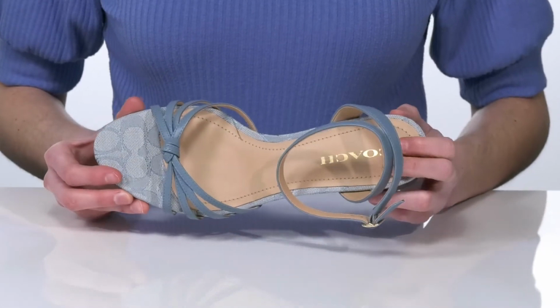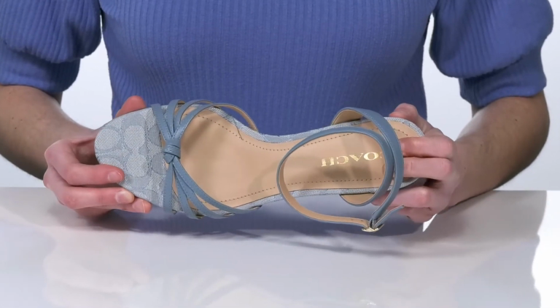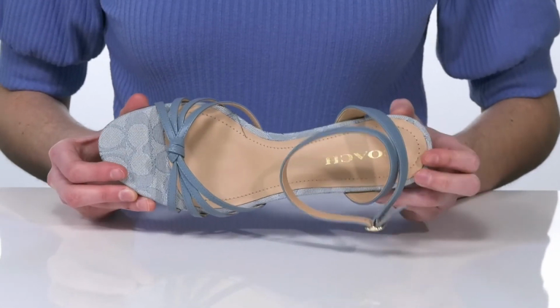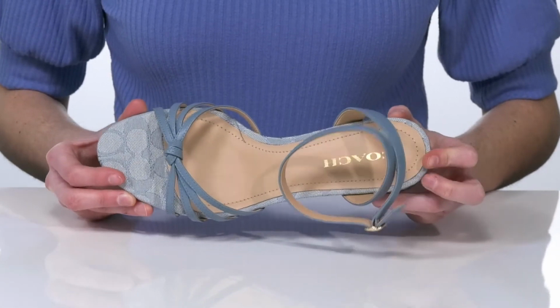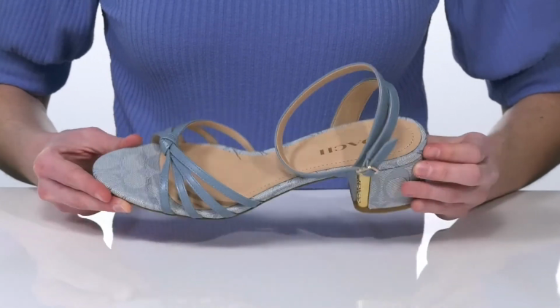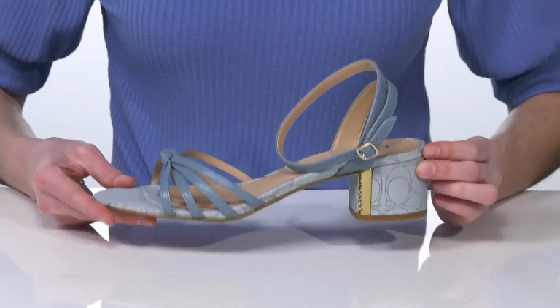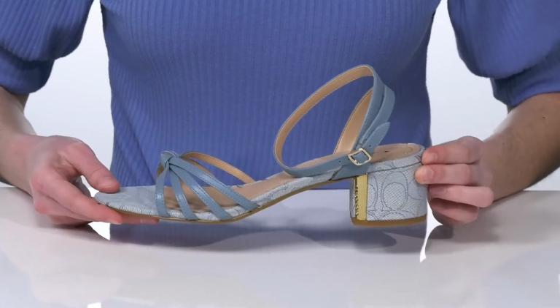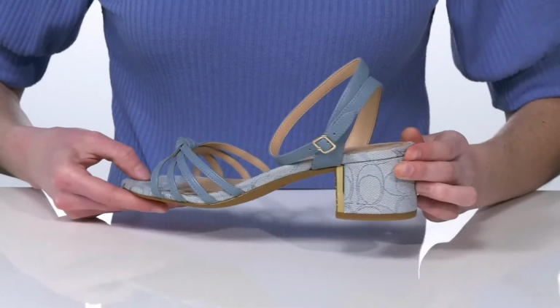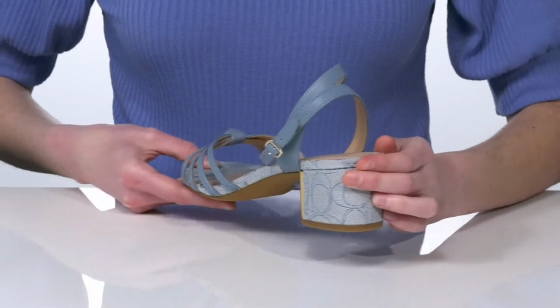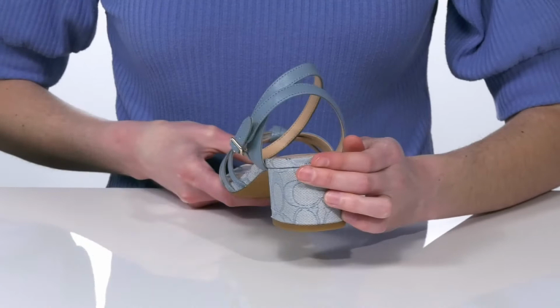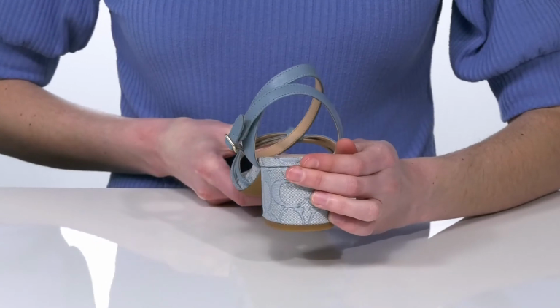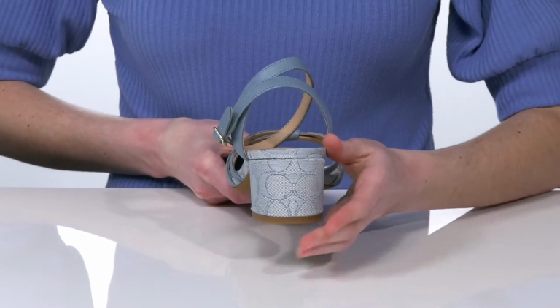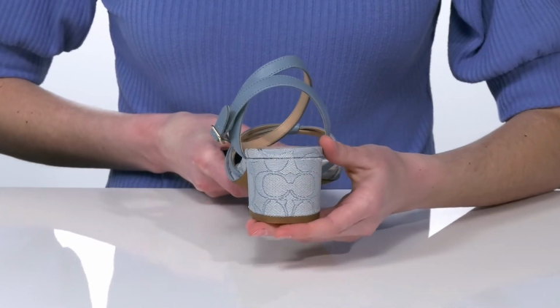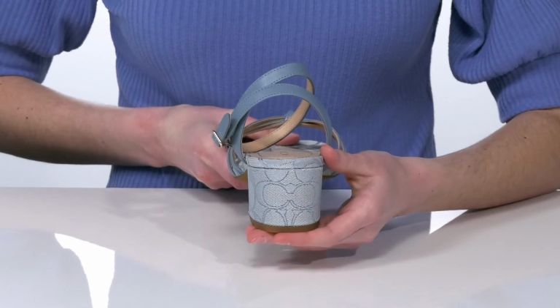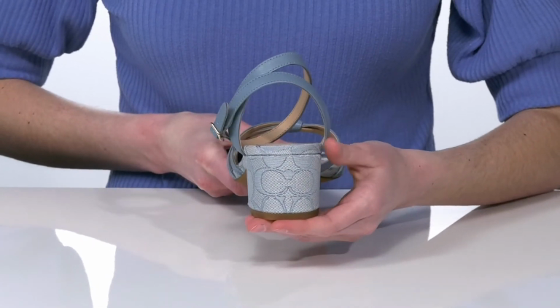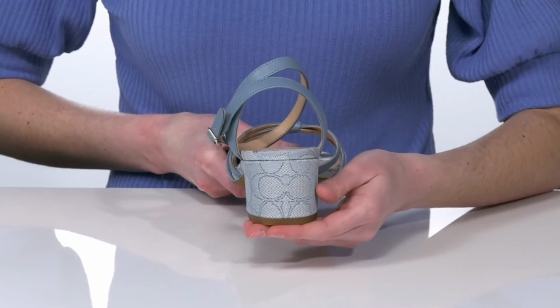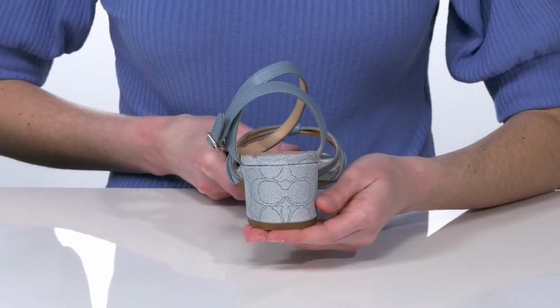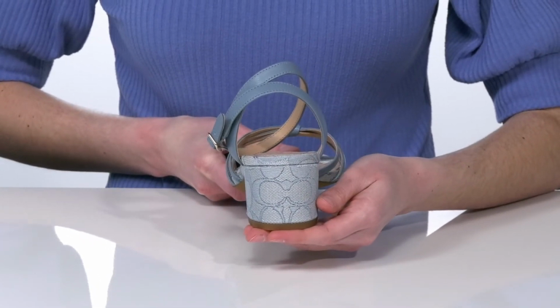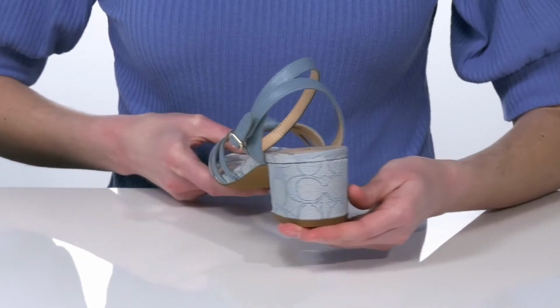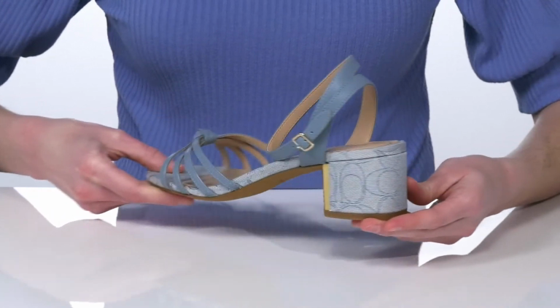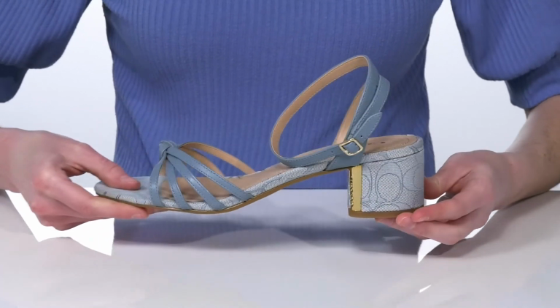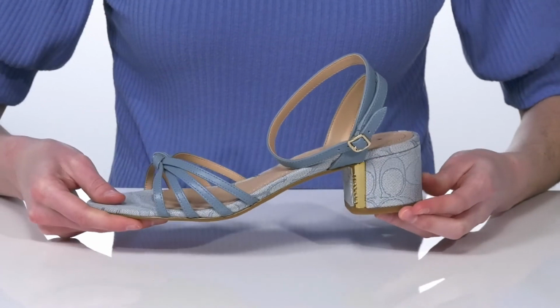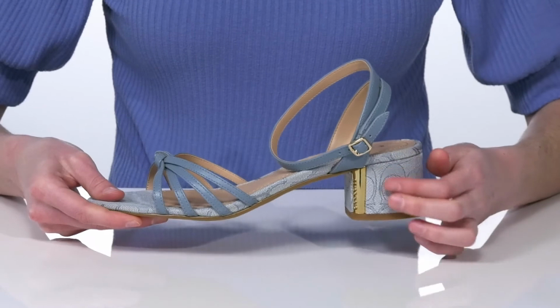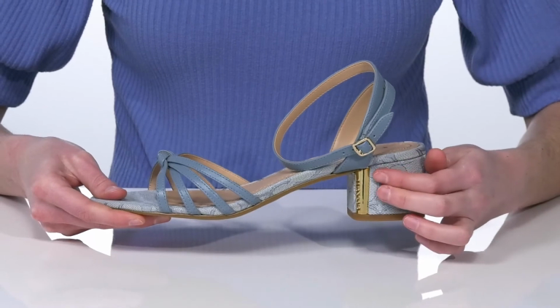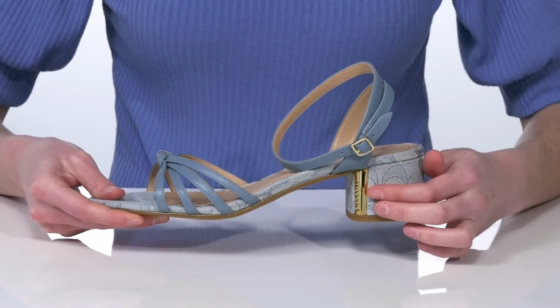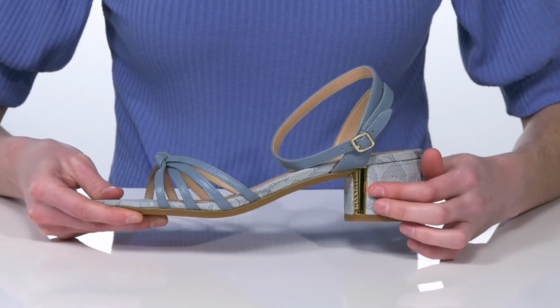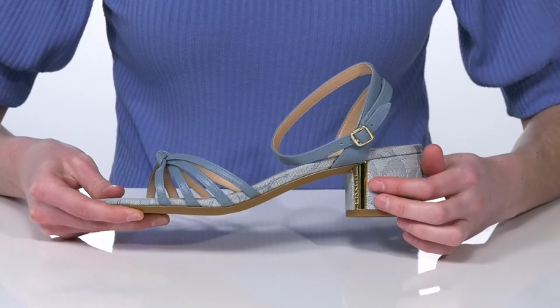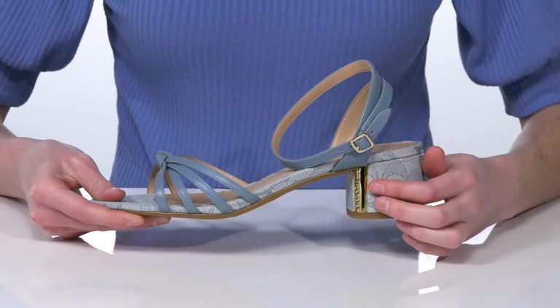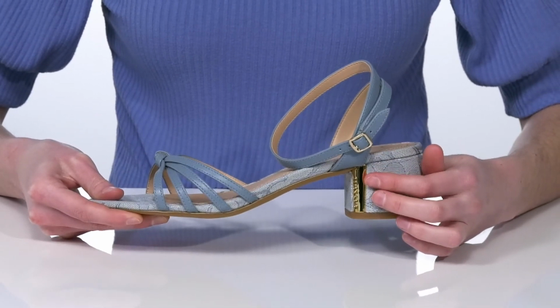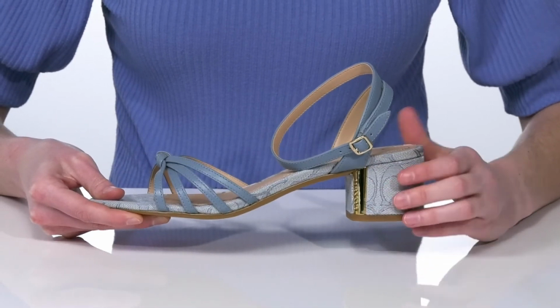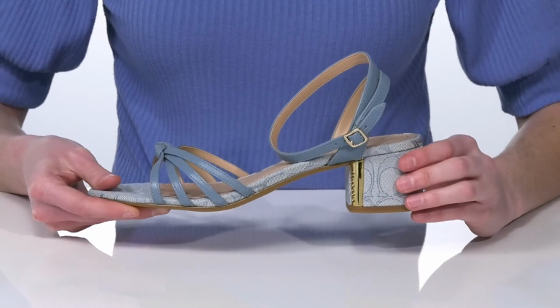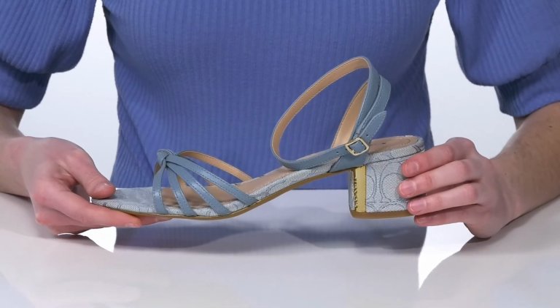Plus a lightly padded footbed. The heel is 2 inches tall at the back and it's wrapped in this Coach C printed textile. And you get the logo on the side of the heel from that shiny gold inset.